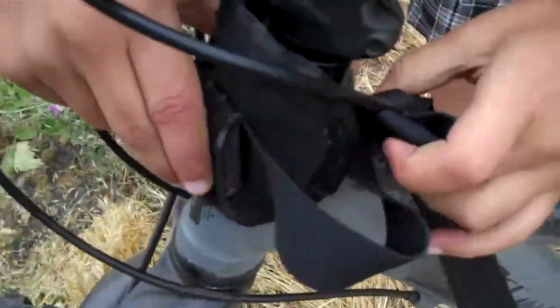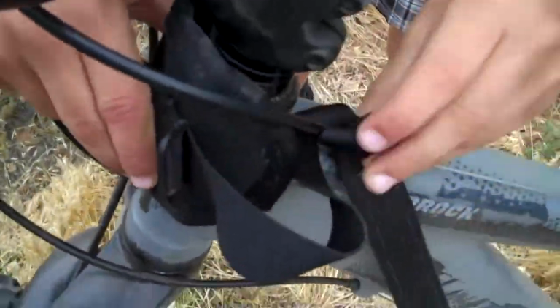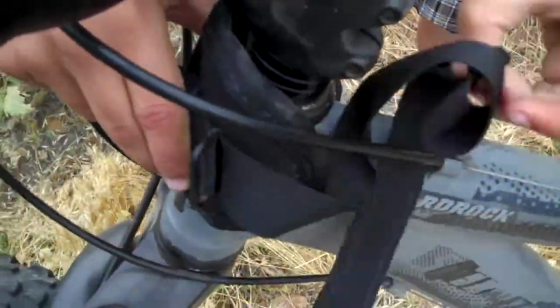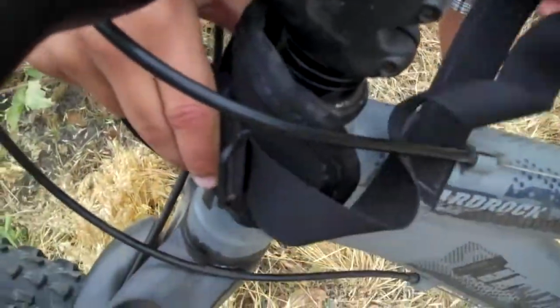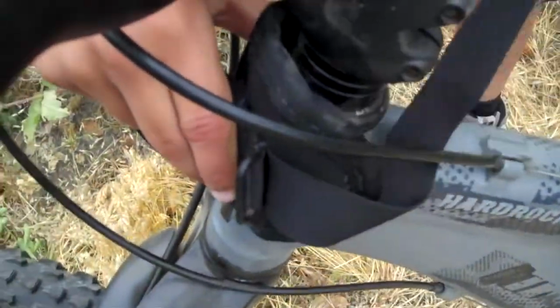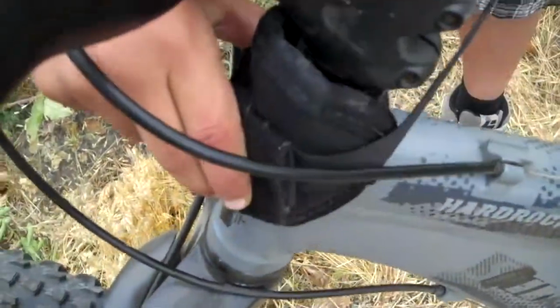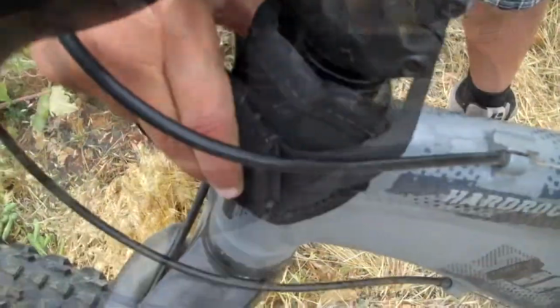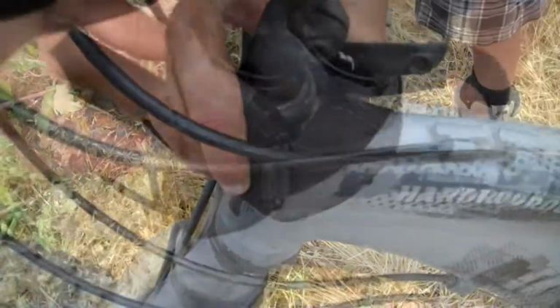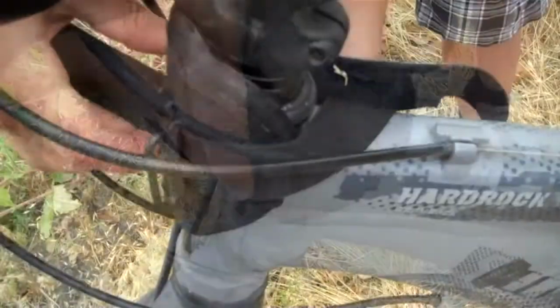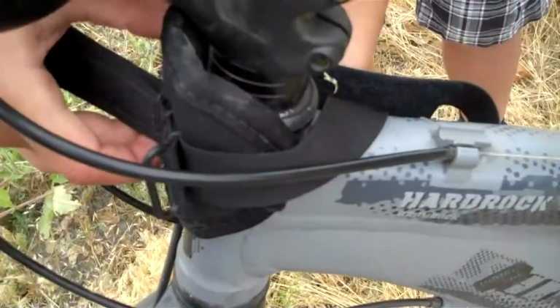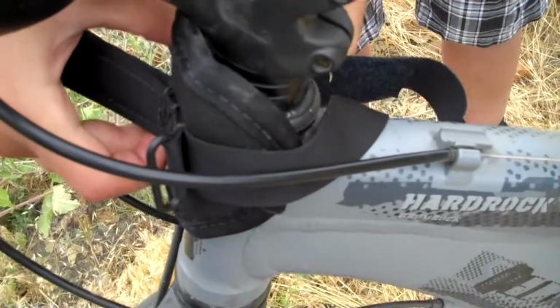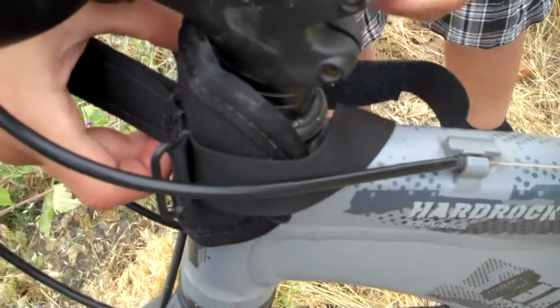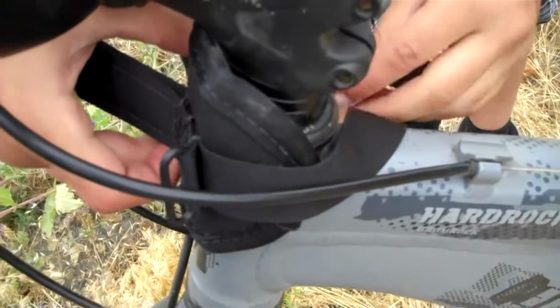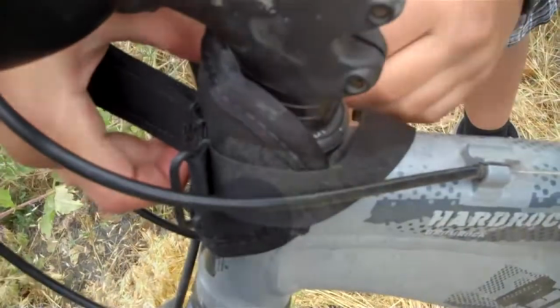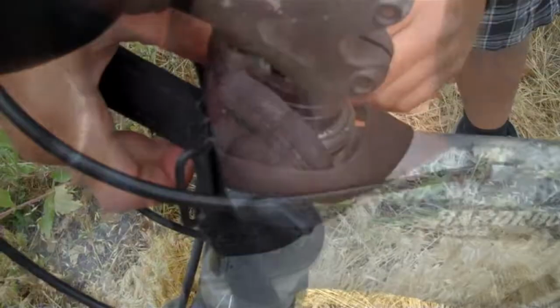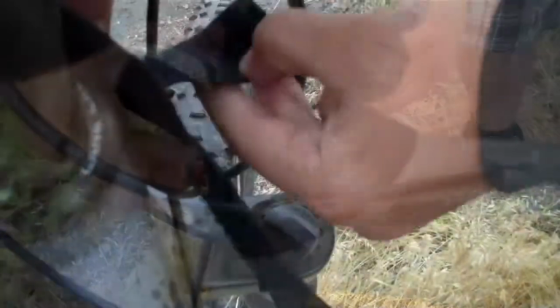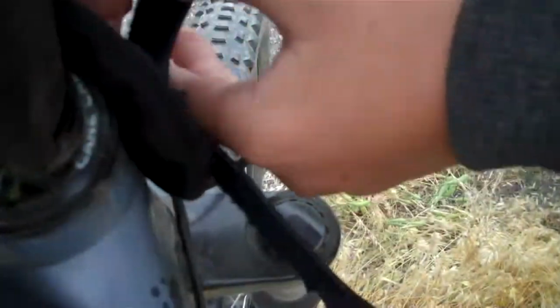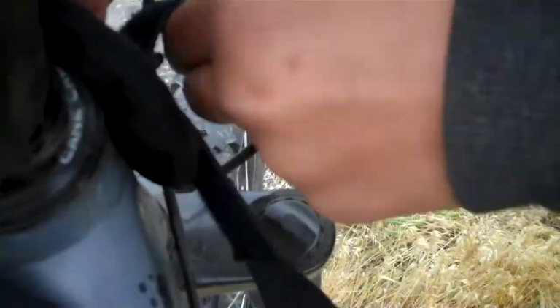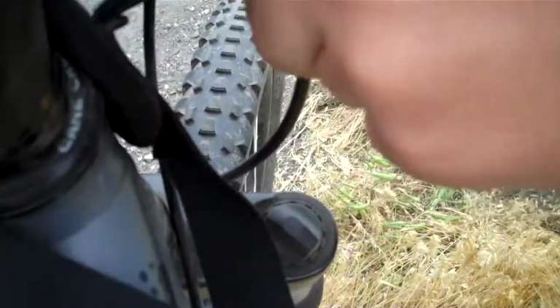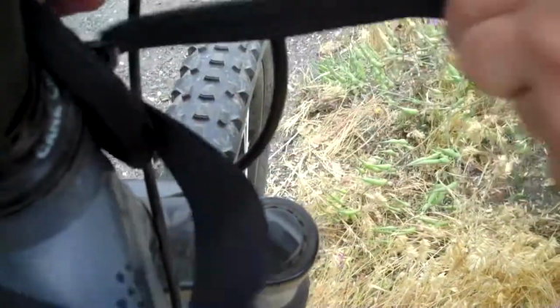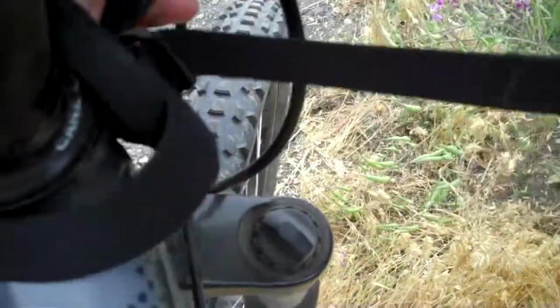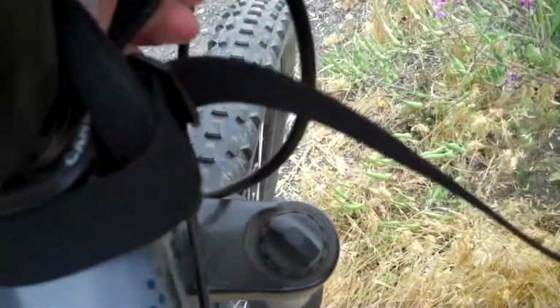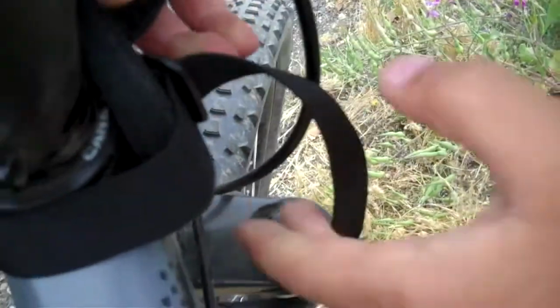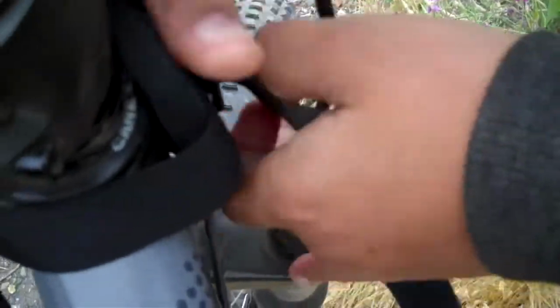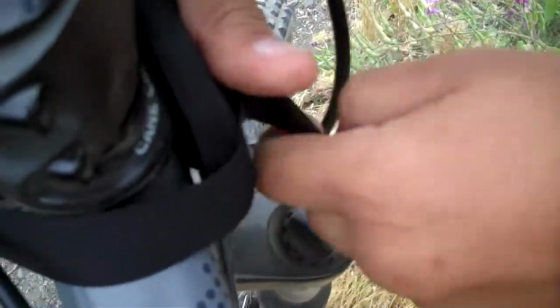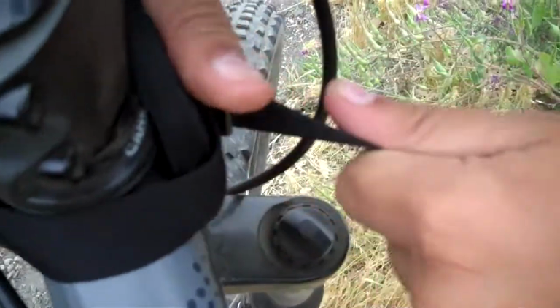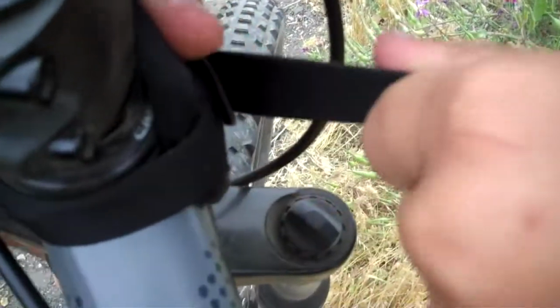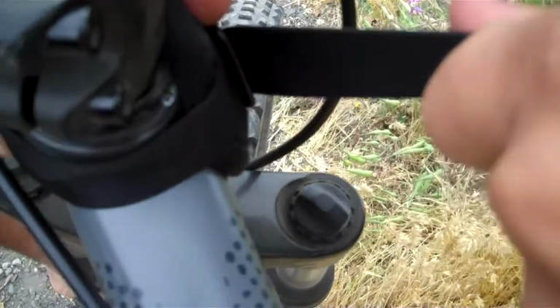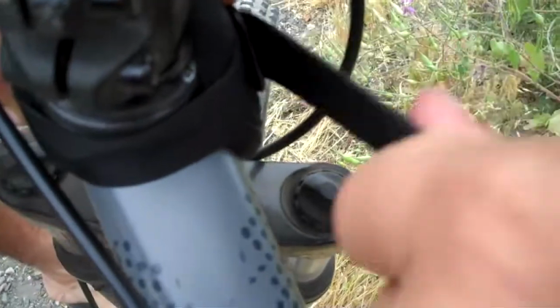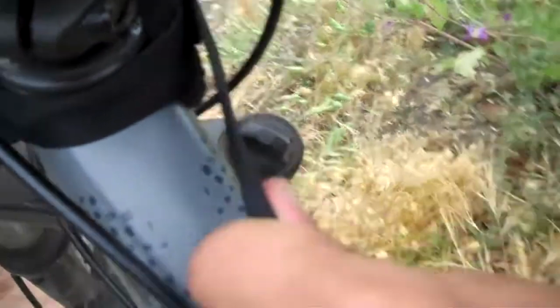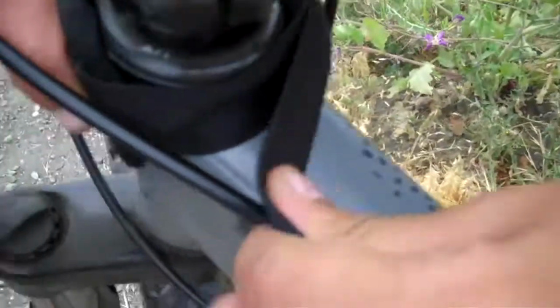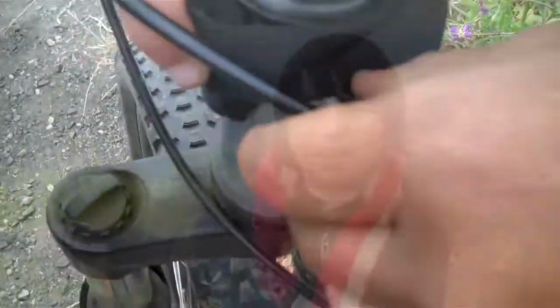The rear attachment has longer webbing straps to be installed on the bike's head tube. Make sure the first time you do it, it's really tight.